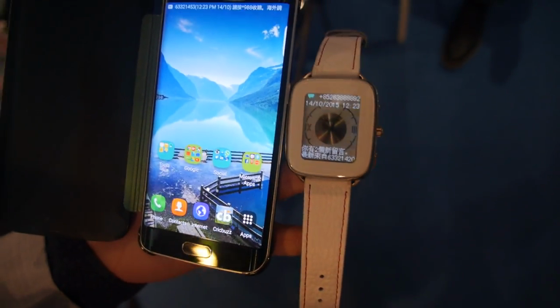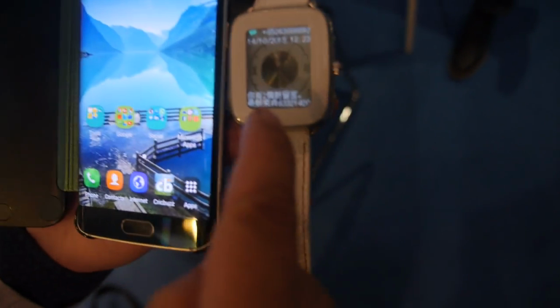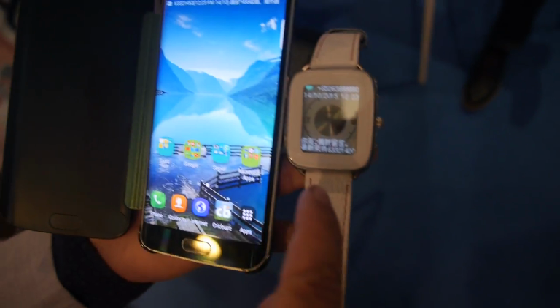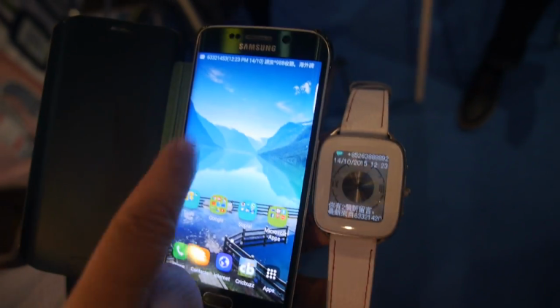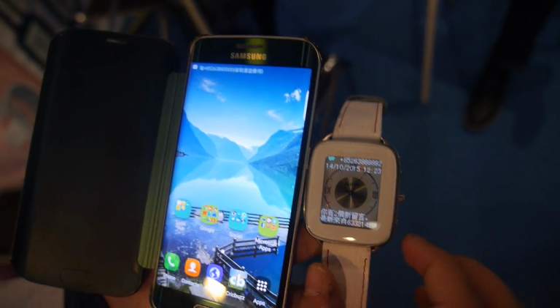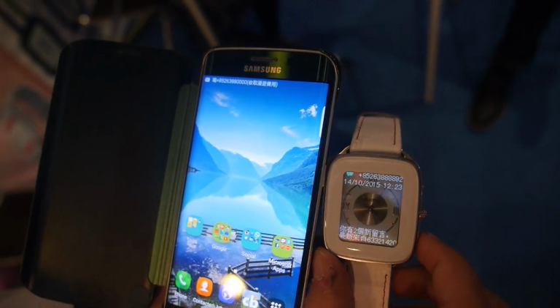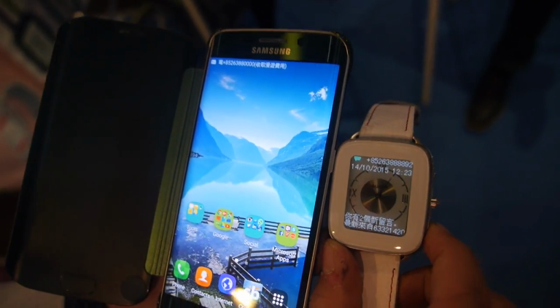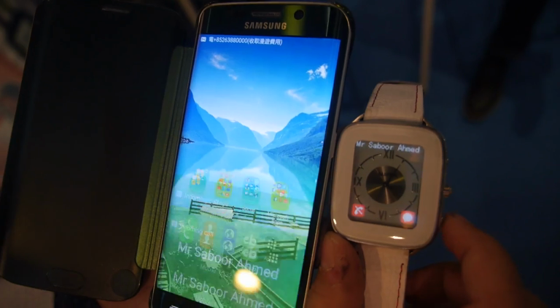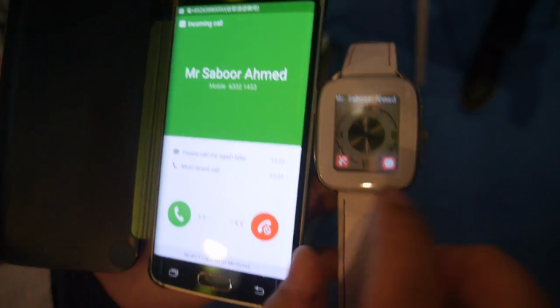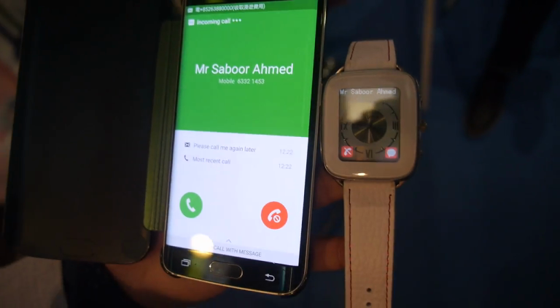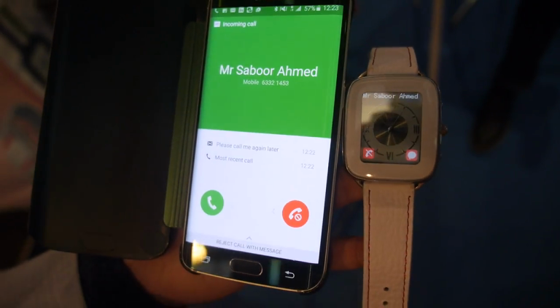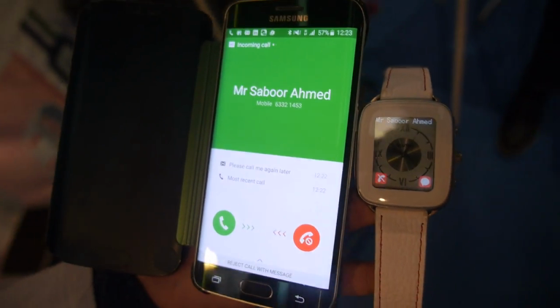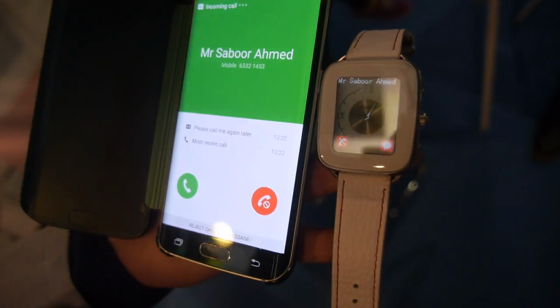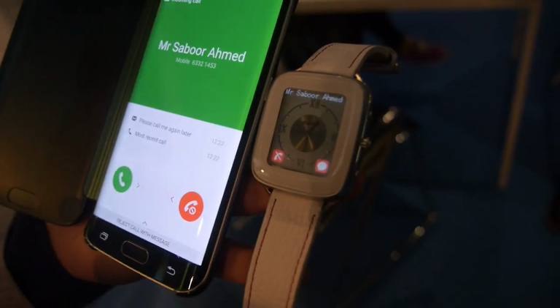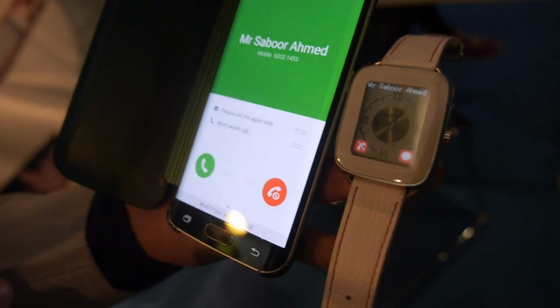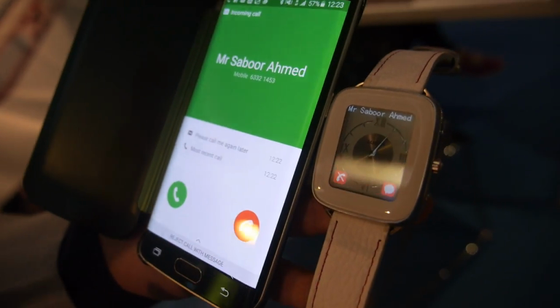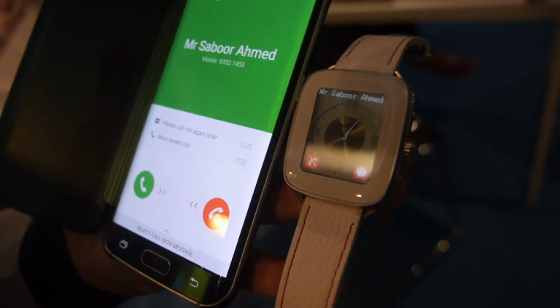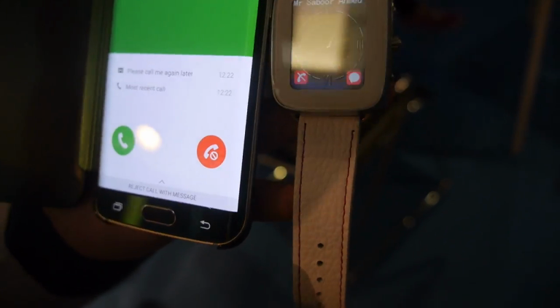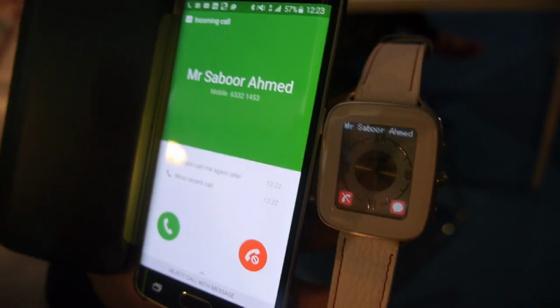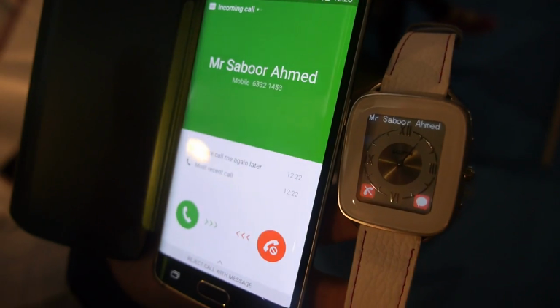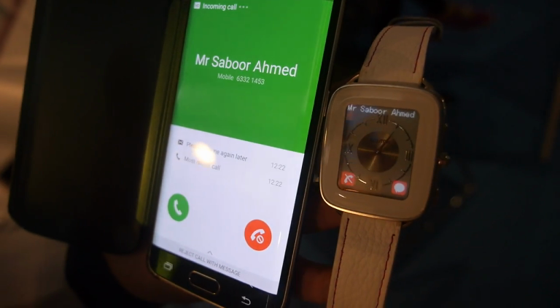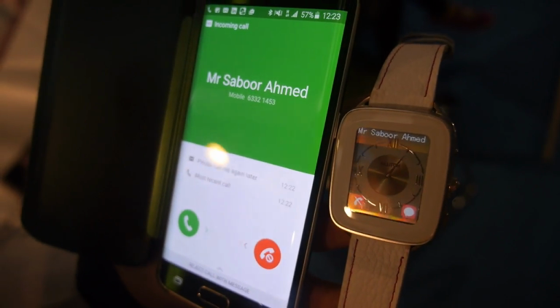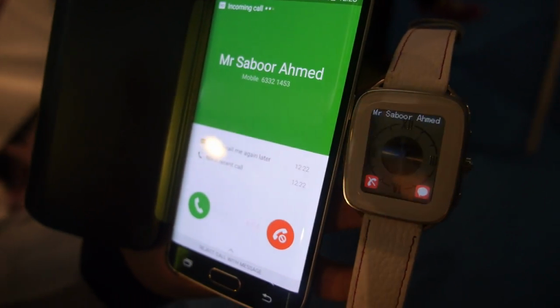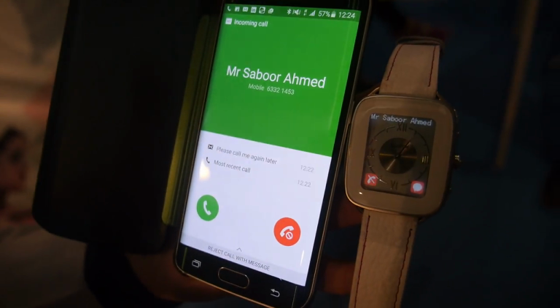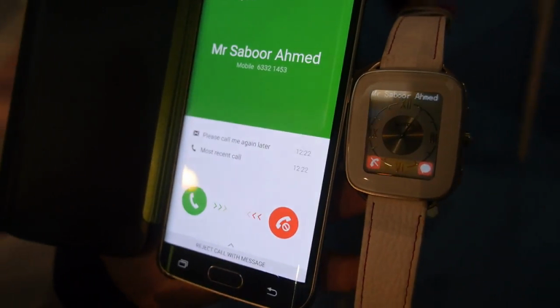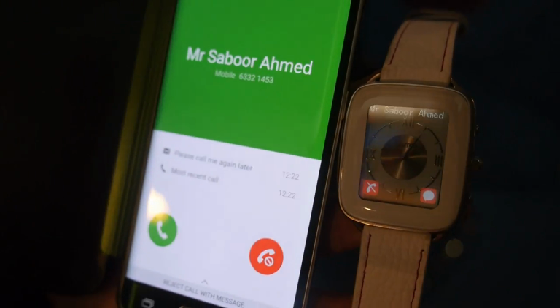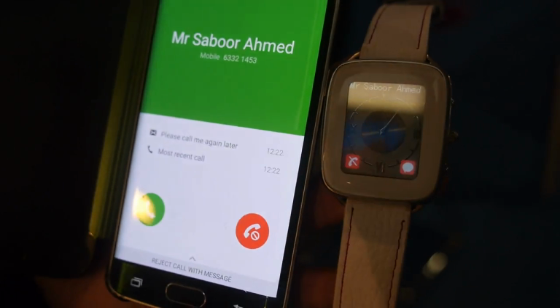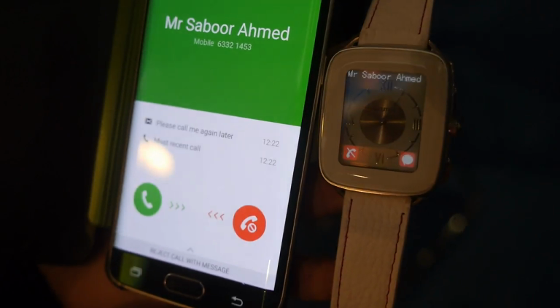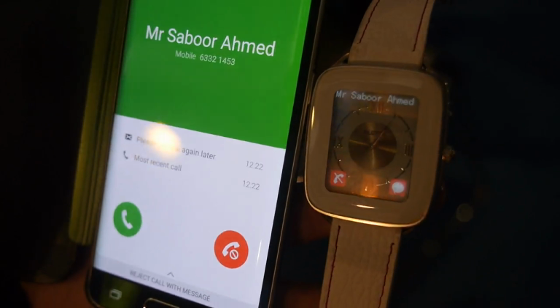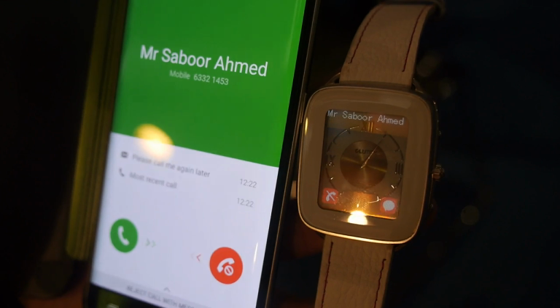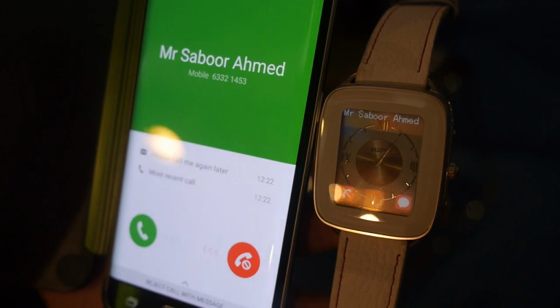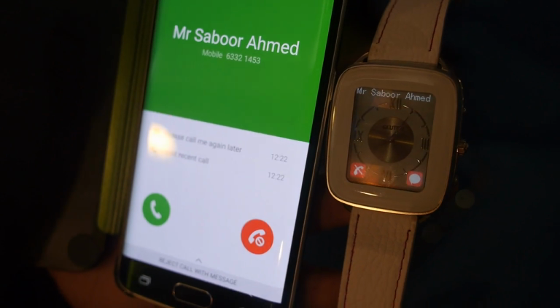There's a message coming in, and now there's an incoming phone call. As you can see, the call is being displayed on the watch itself. It's Bluetooth 4 right now.